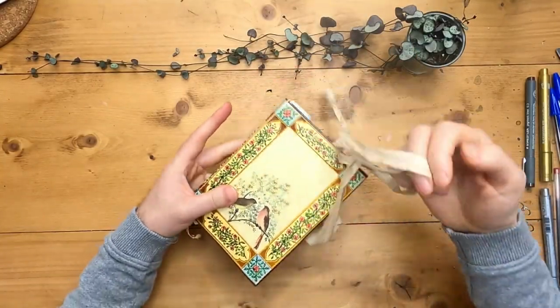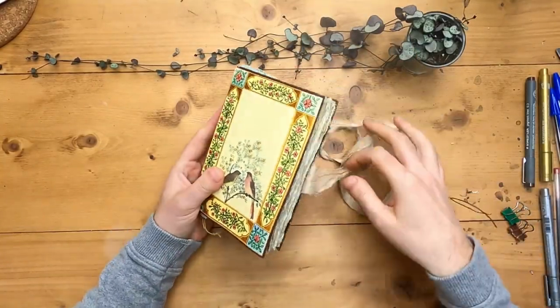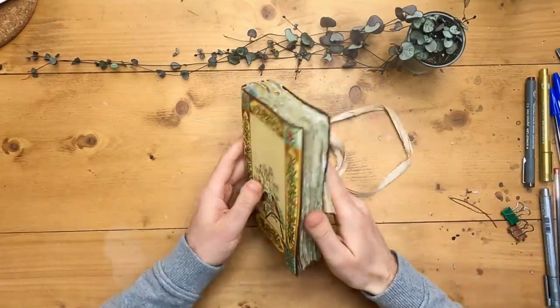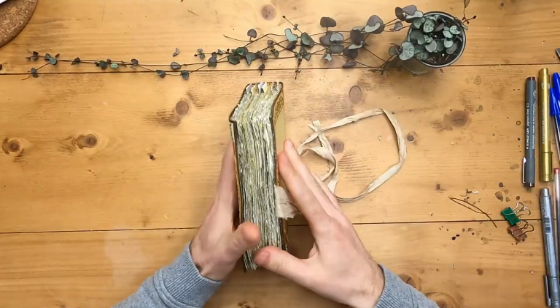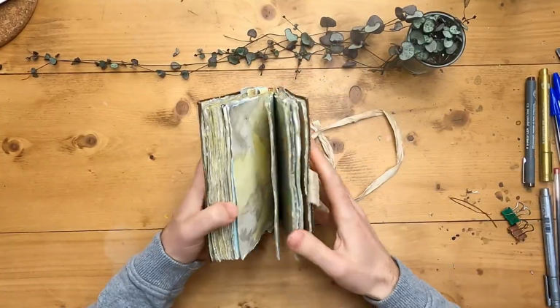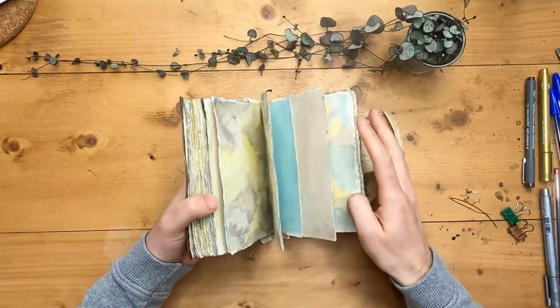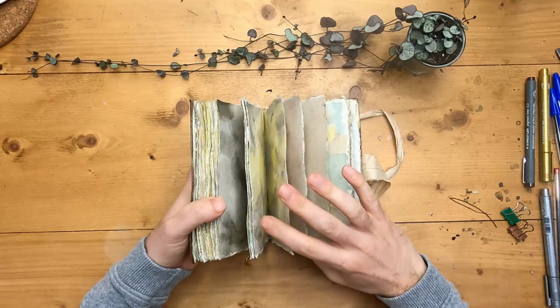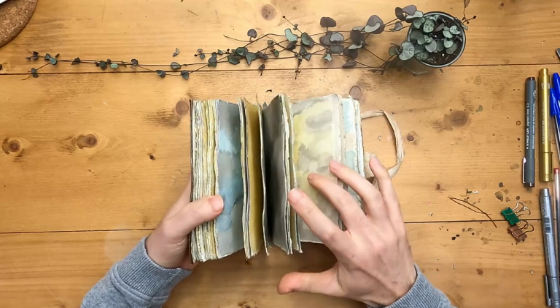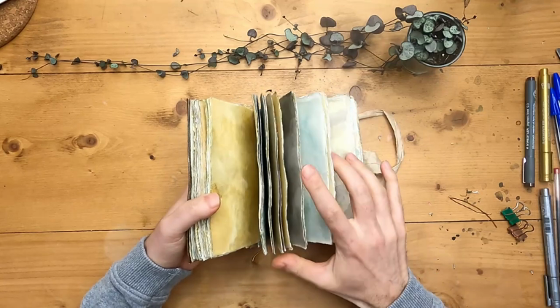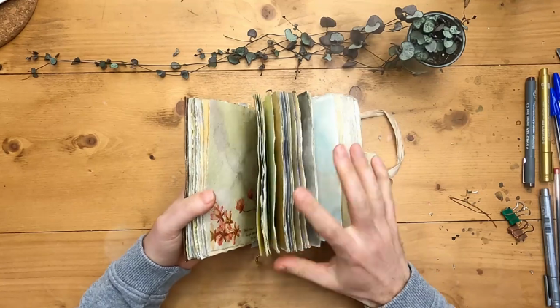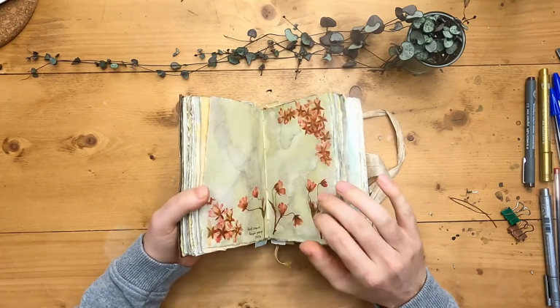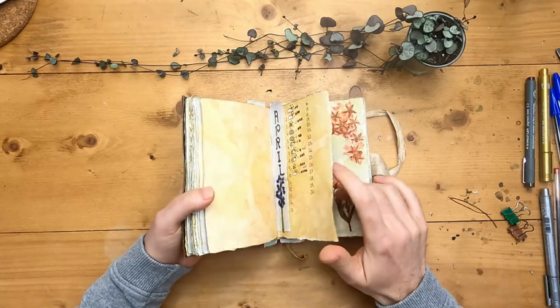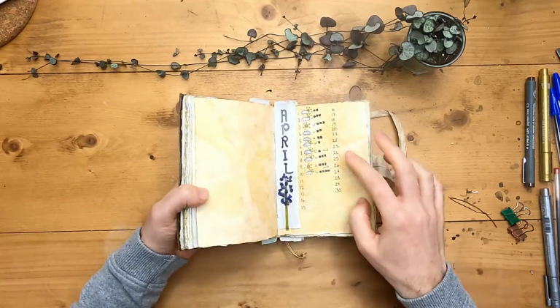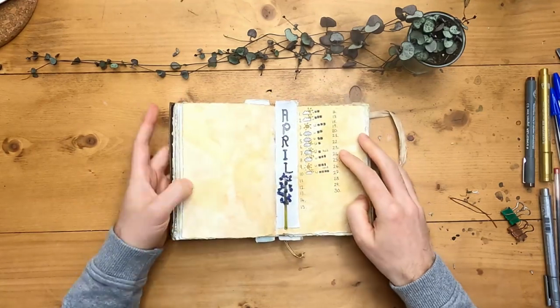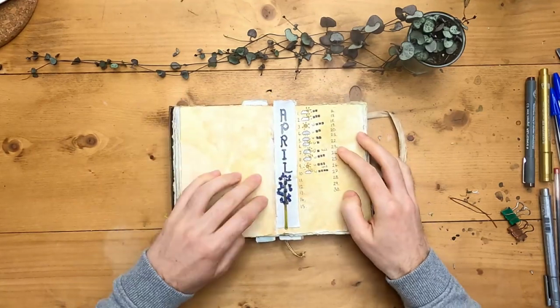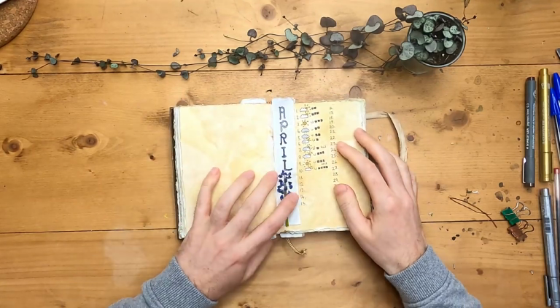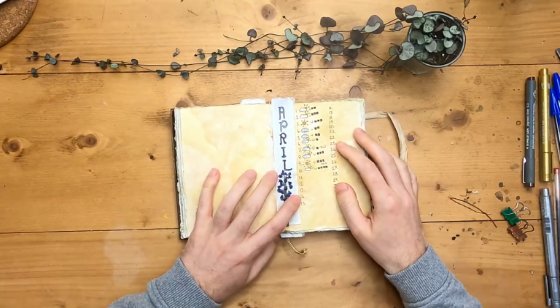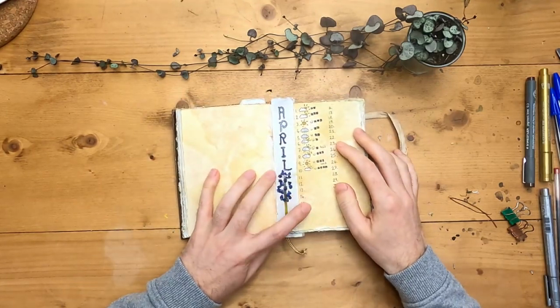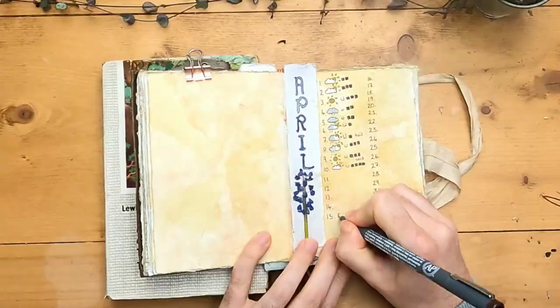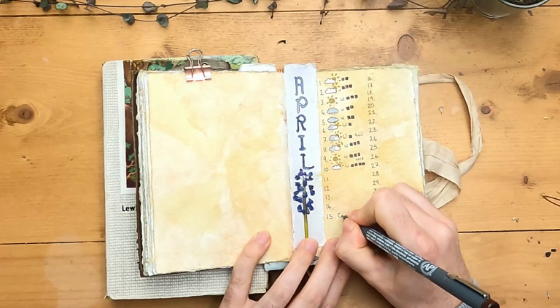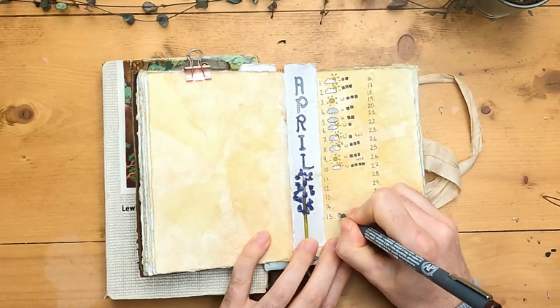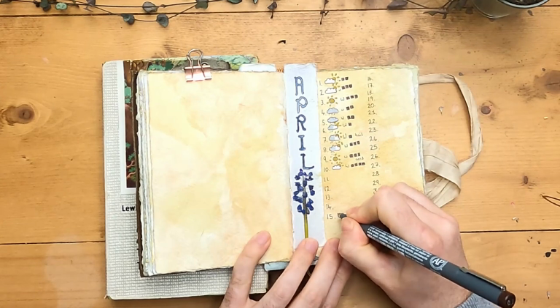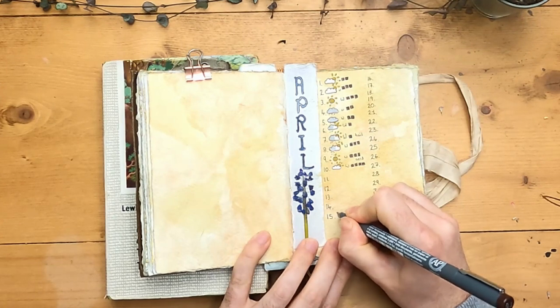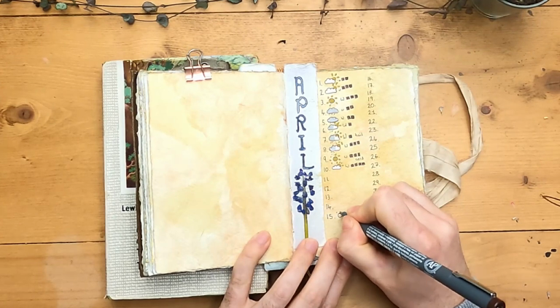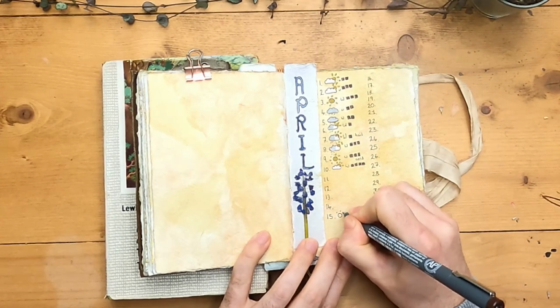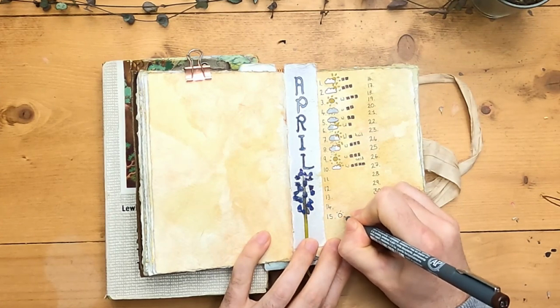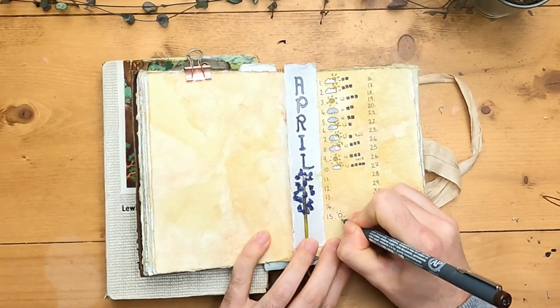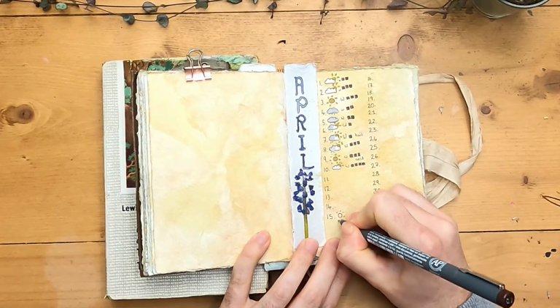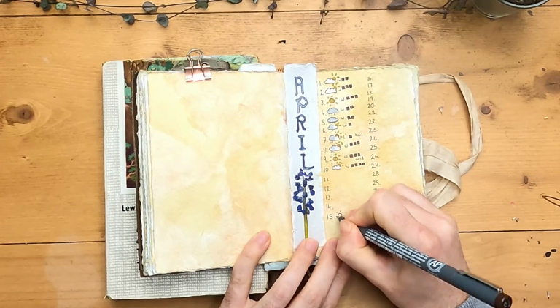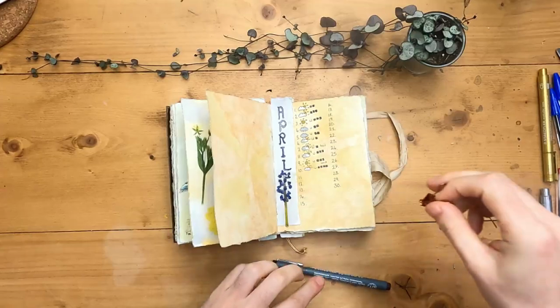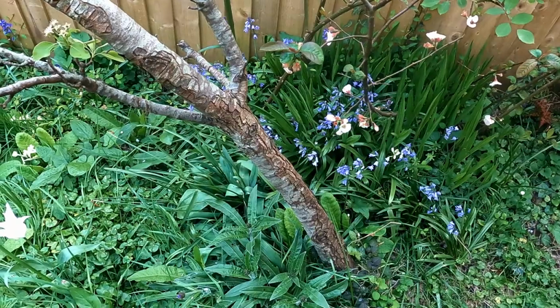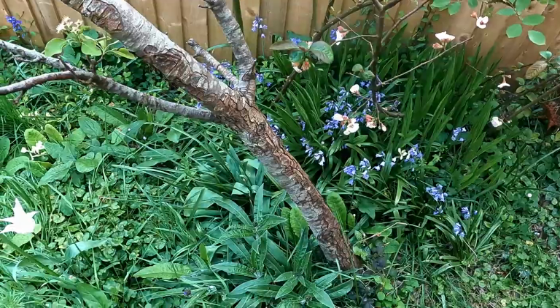Hello and welcome to the Daily Nature Journal. Today I'm going to be working a little bit more in this journal while I catch up with my weather pages for April, and have a little look around my garden which is really starting to look beautiful for spring.